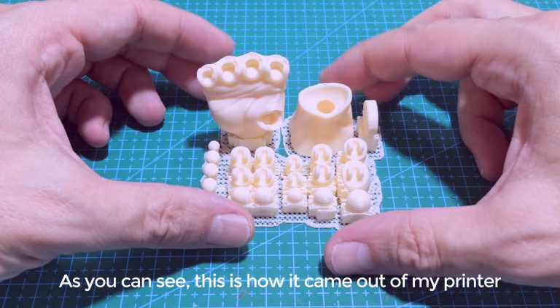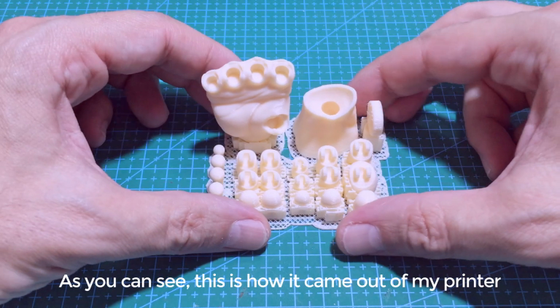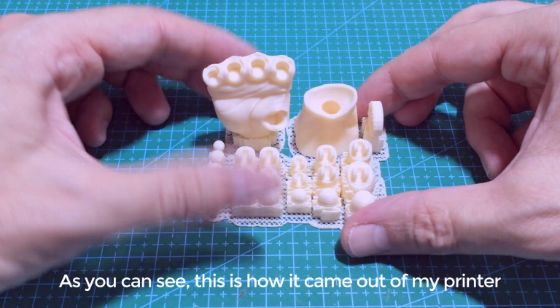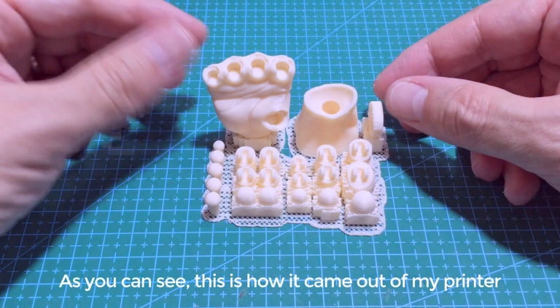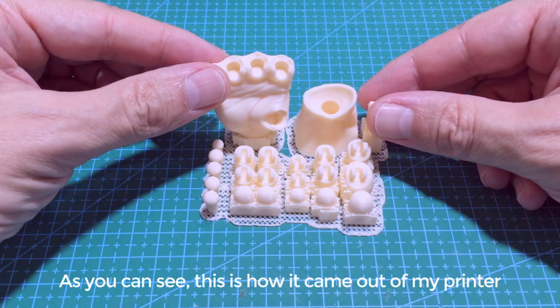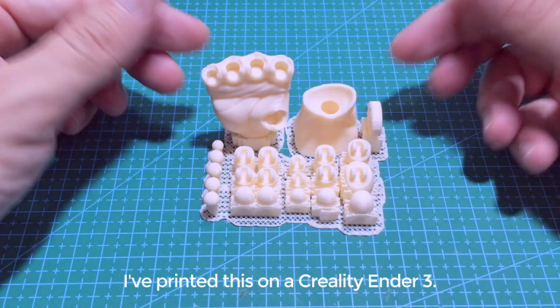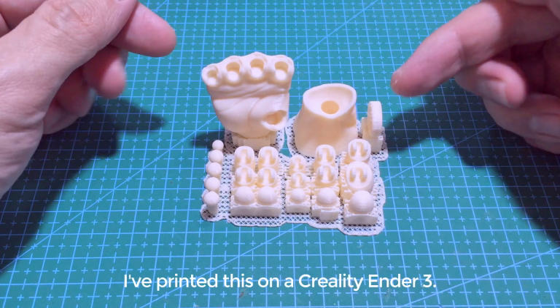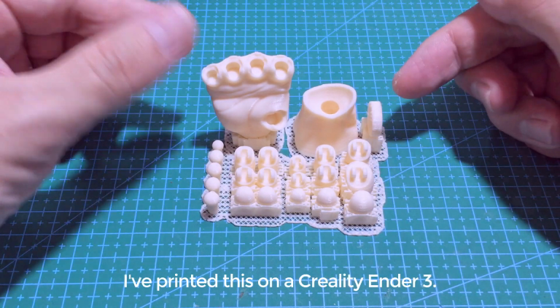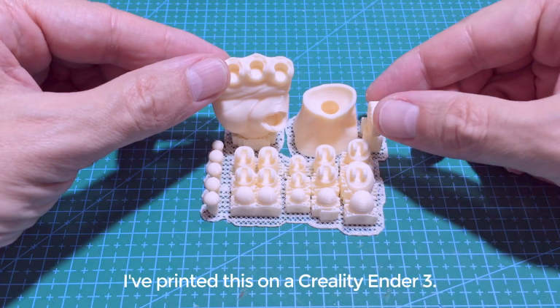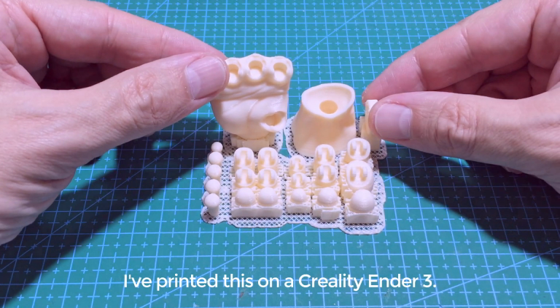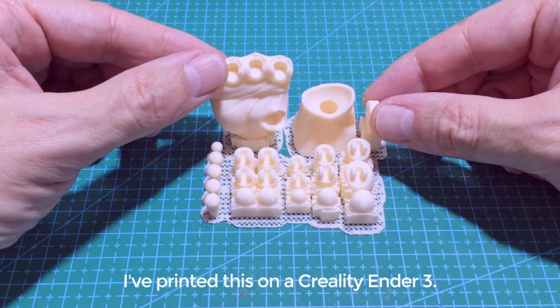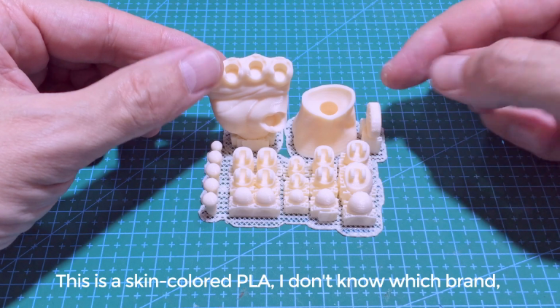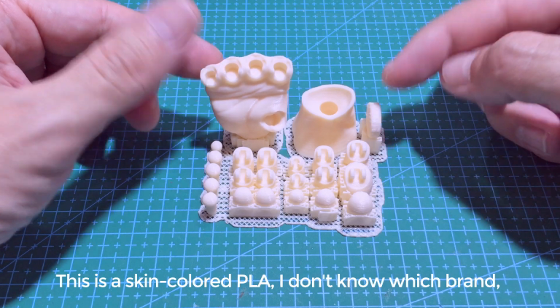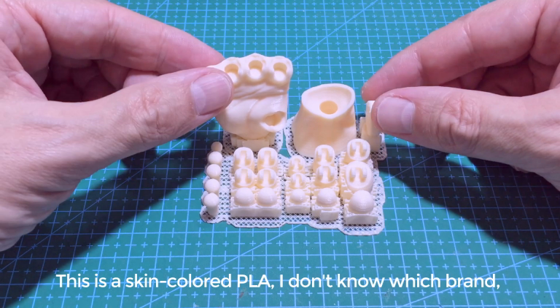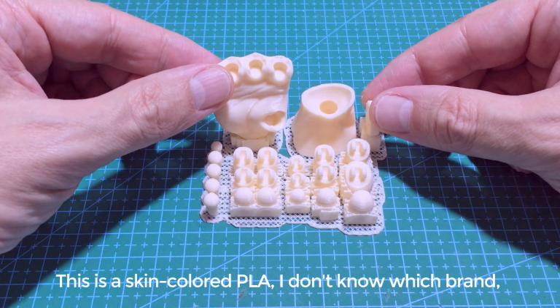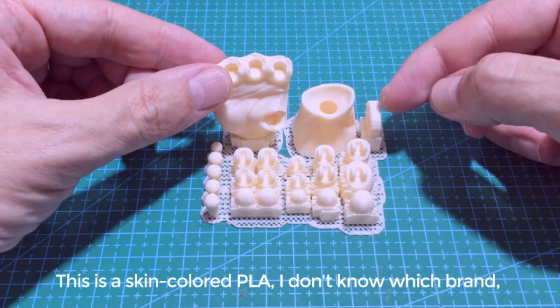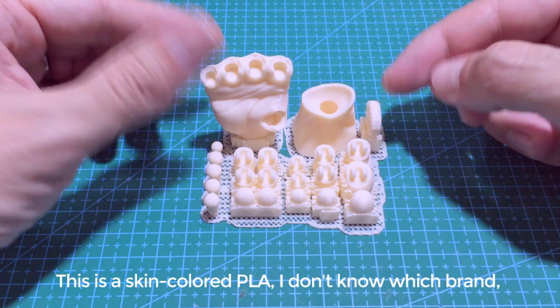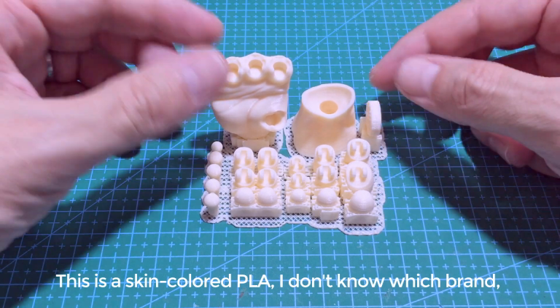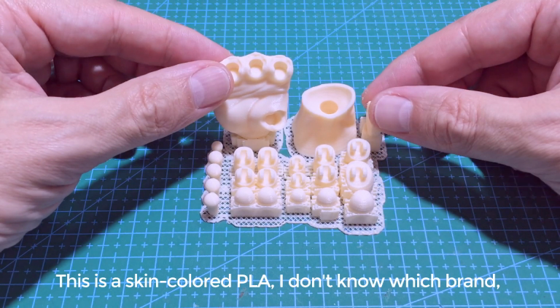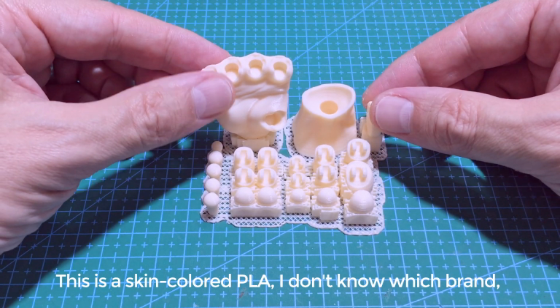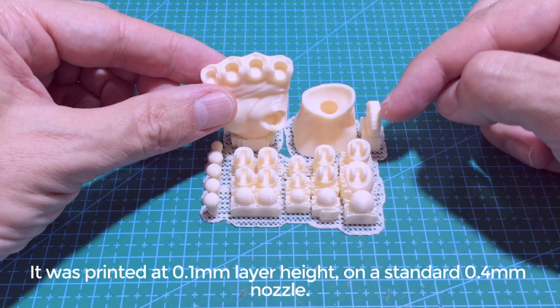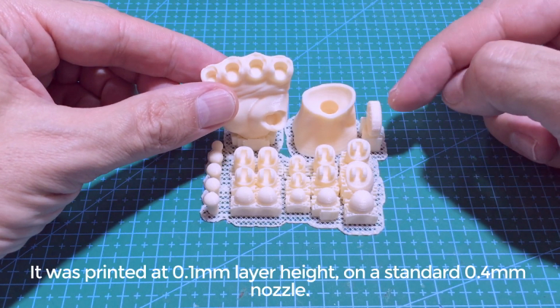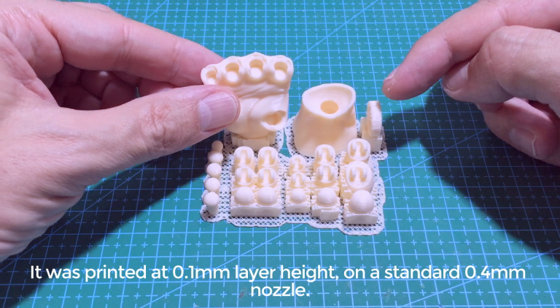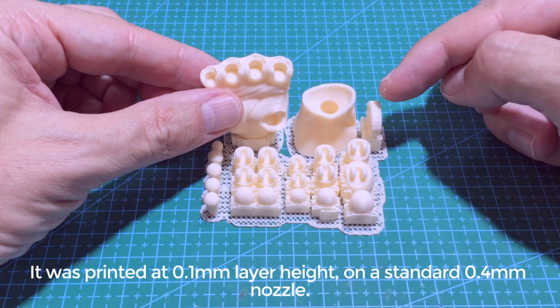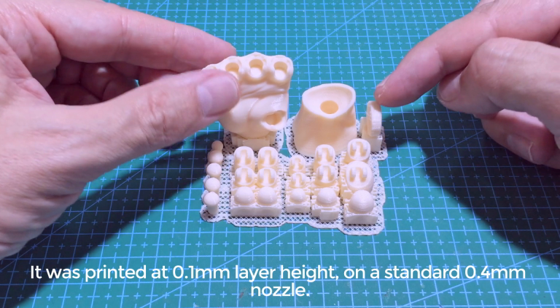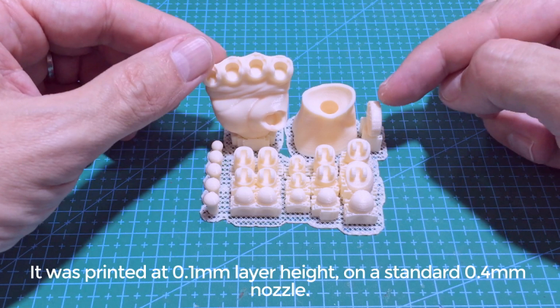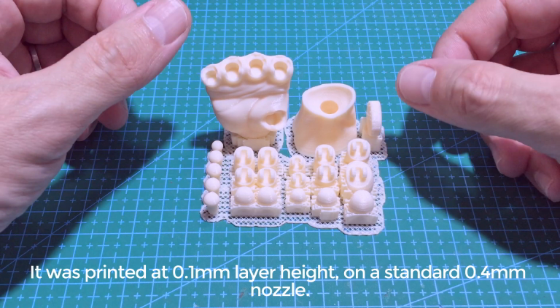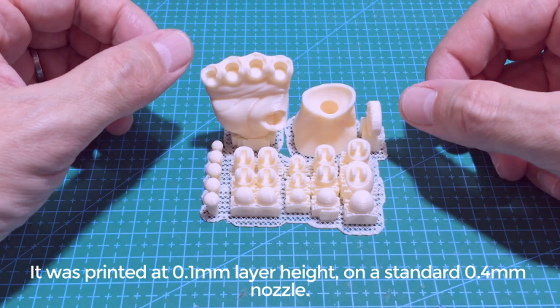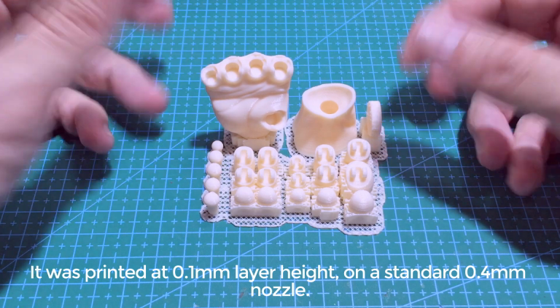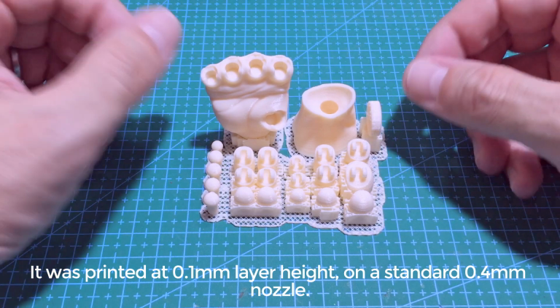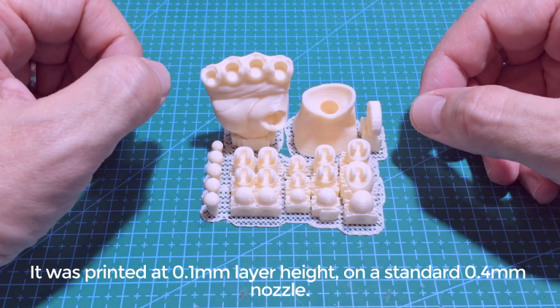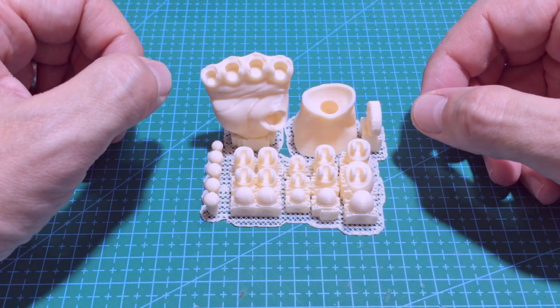As you can see, this is how it came out of my printer. I've printed this on a Creality Ender 3. This is a skin color PLA — I don't know which brand. It was printed at 0.1 millimeter layer height on a standard 0.4 millimeter nozzle.